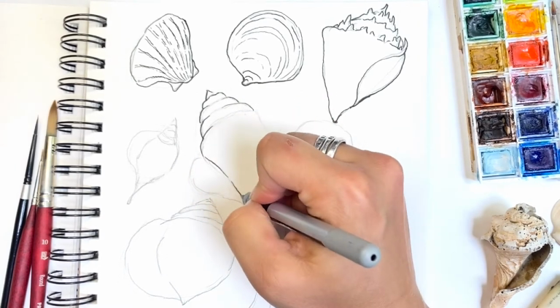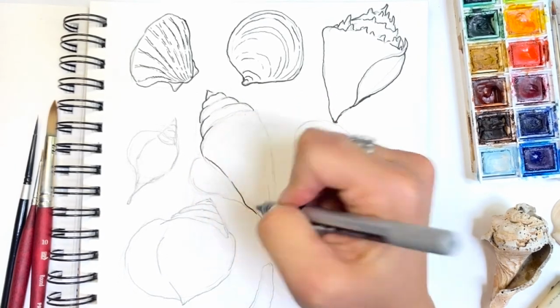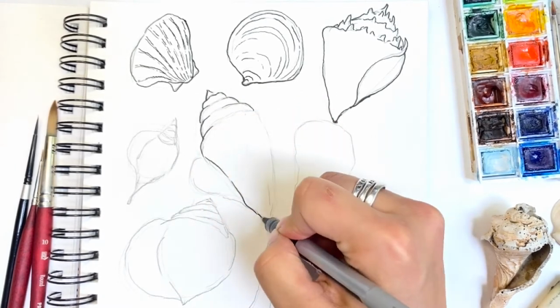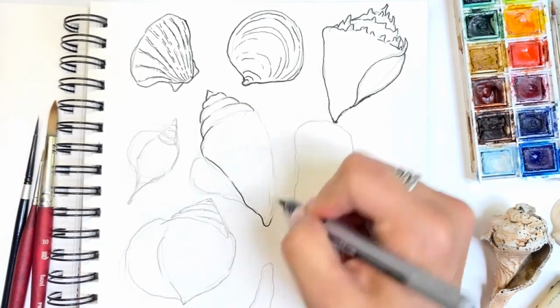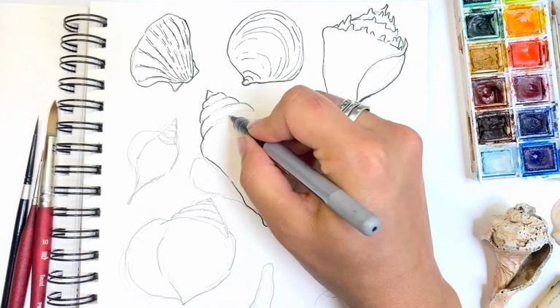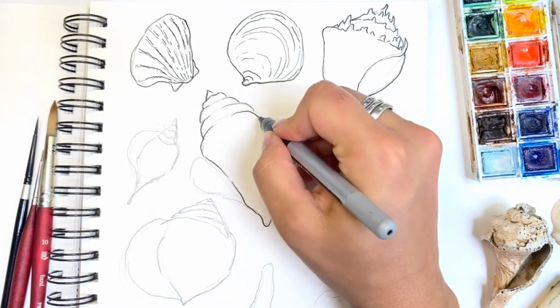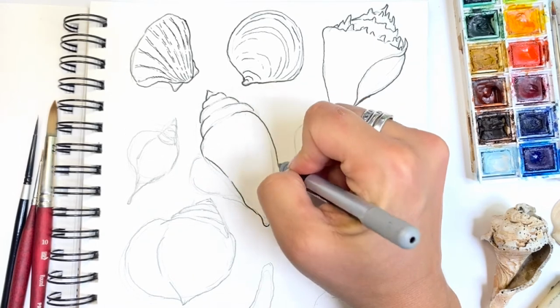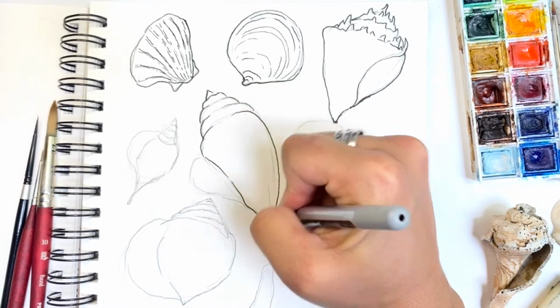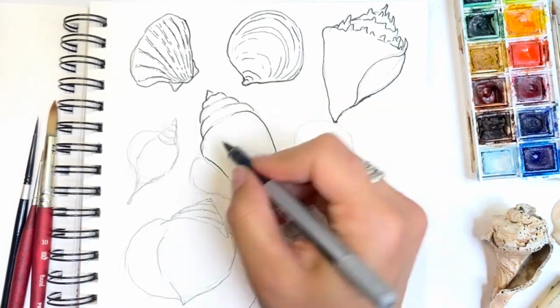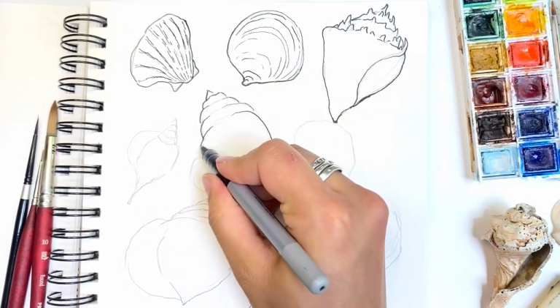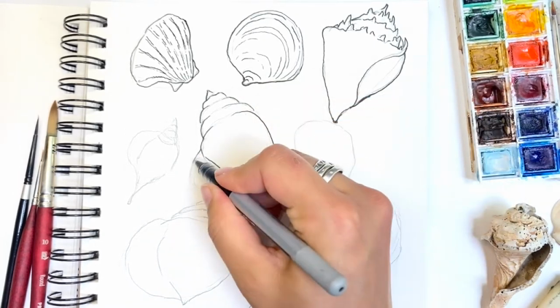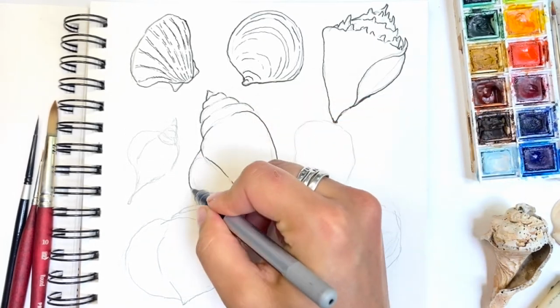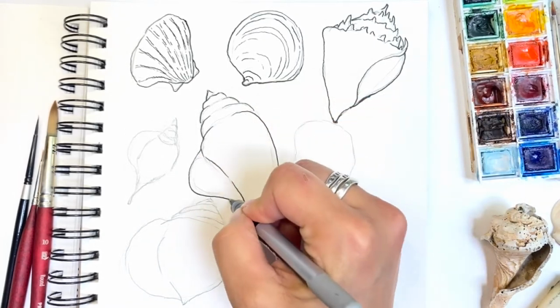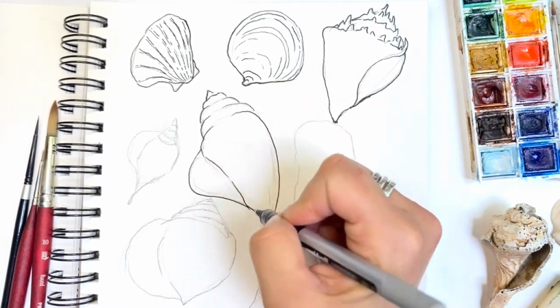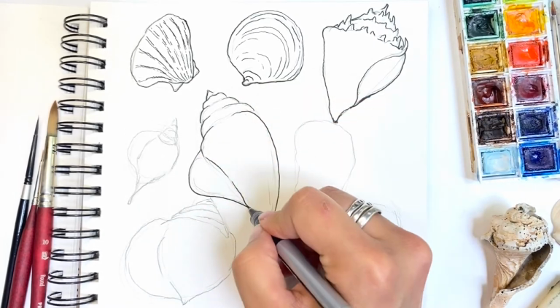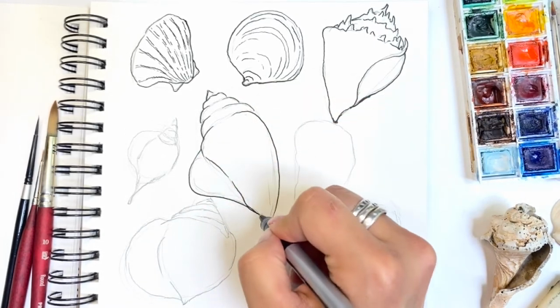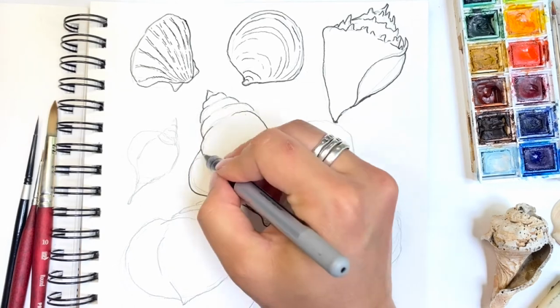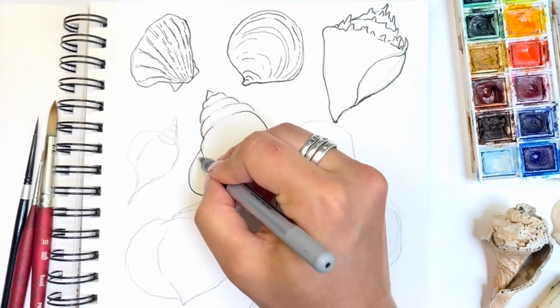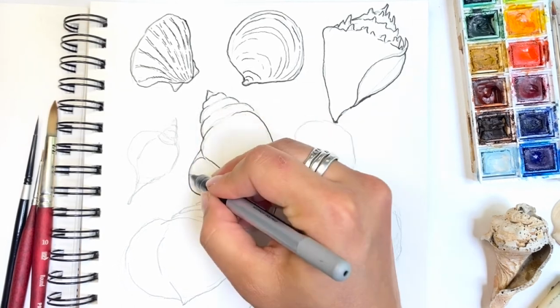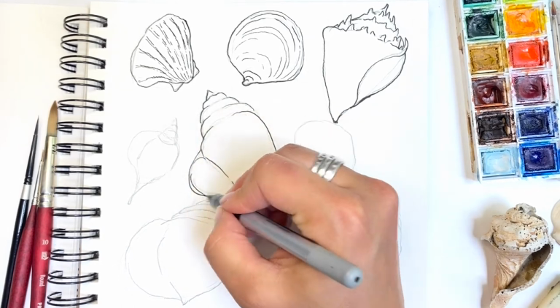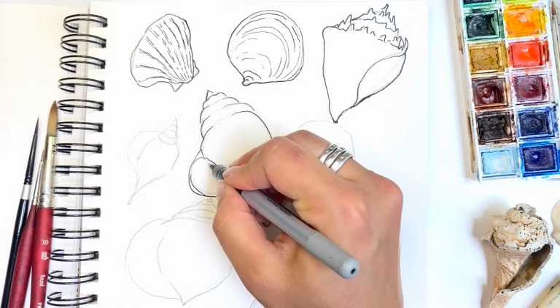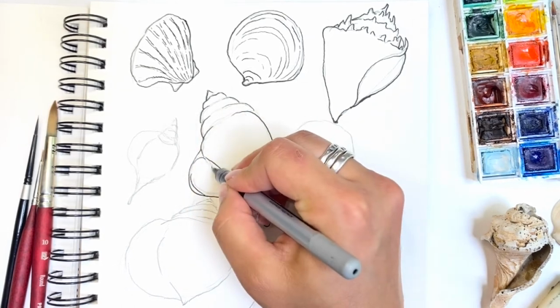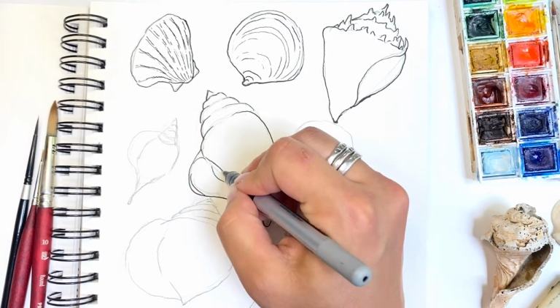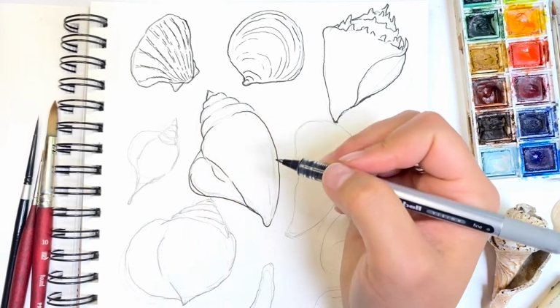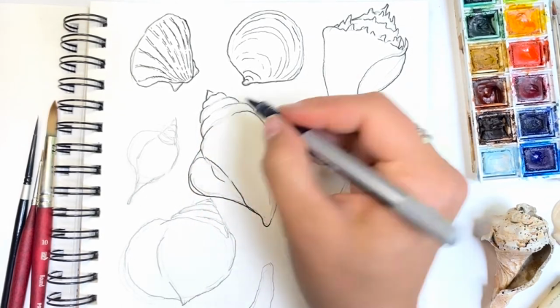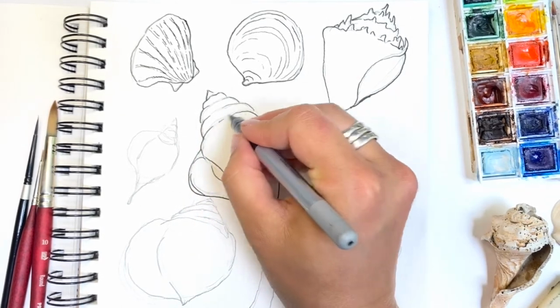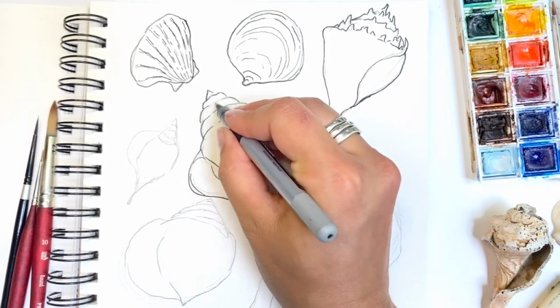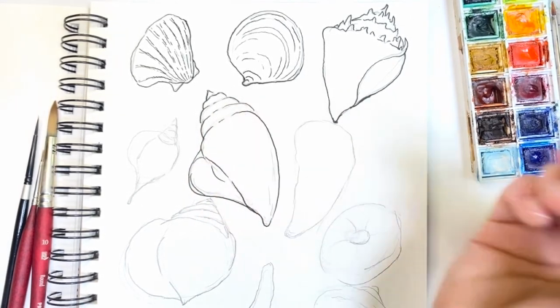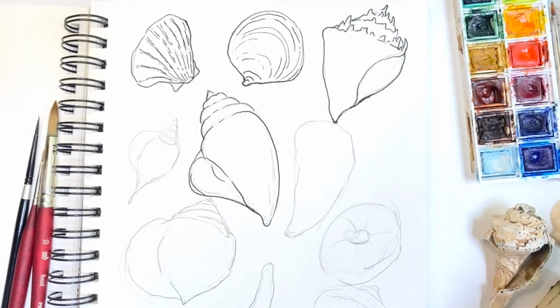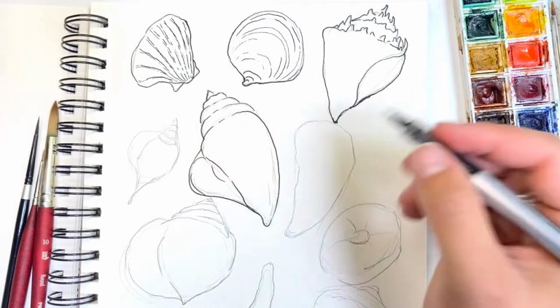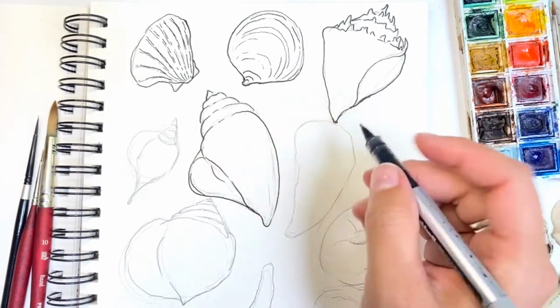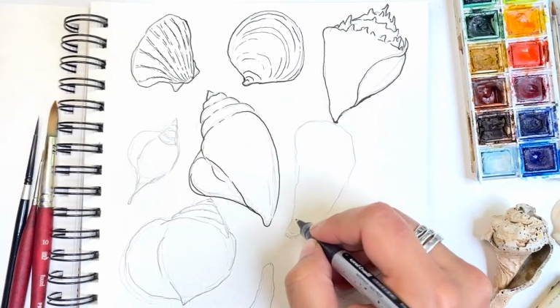Just outlines with a little character. They don't need to be perfectly overlapped with my pencil strokes. And as I go, I add a little bit more flair, curving my lines, exaggerating details, and keeping it loose and flowy.